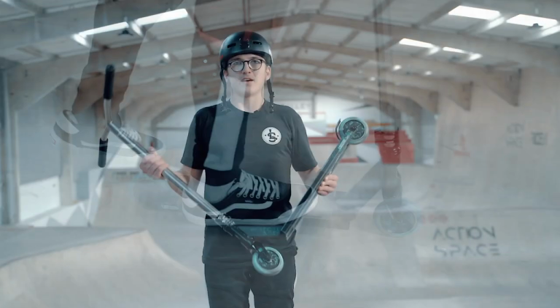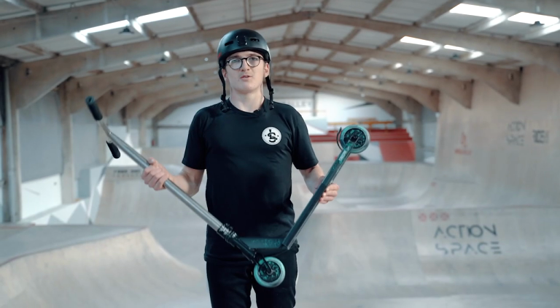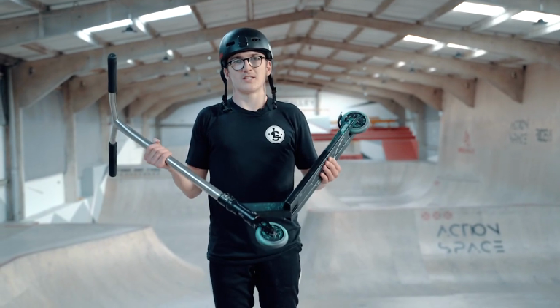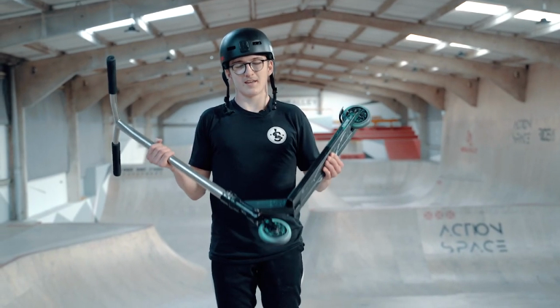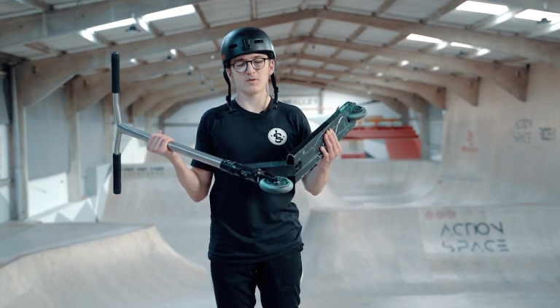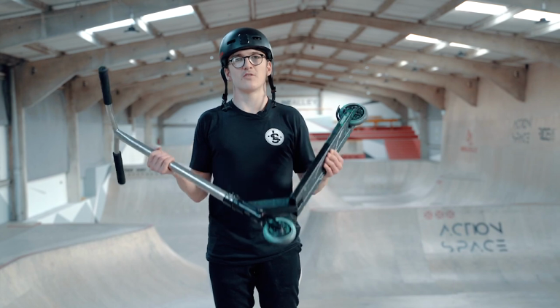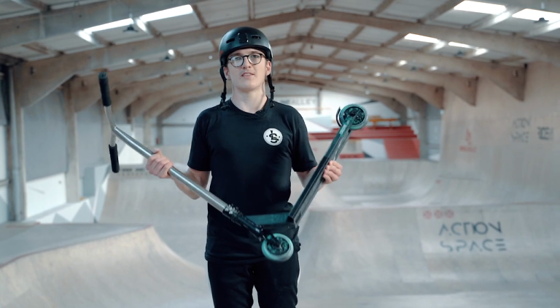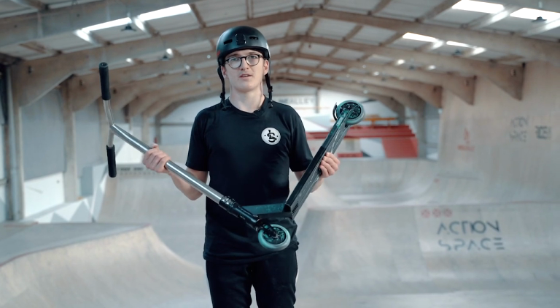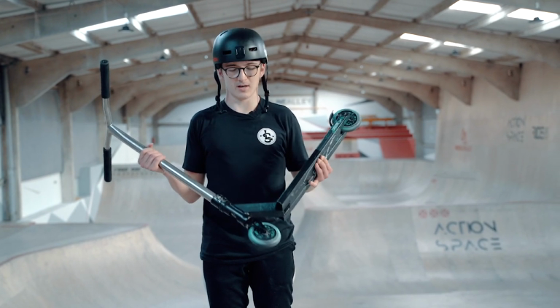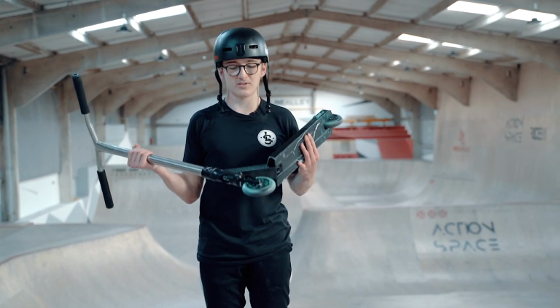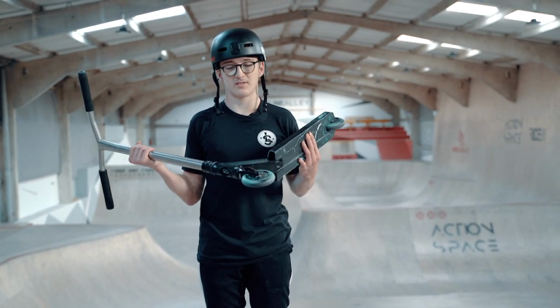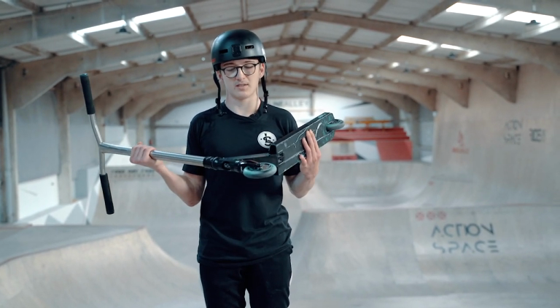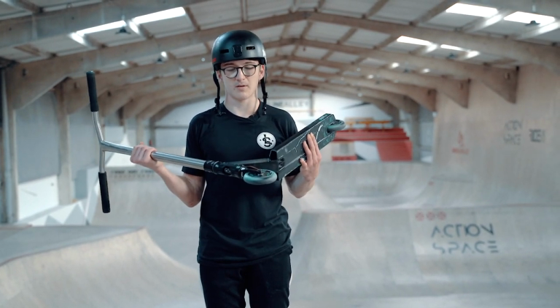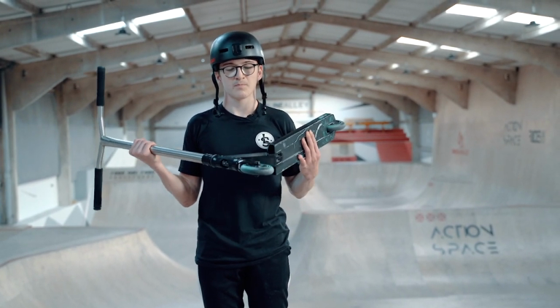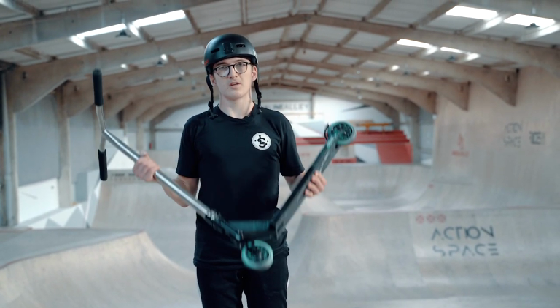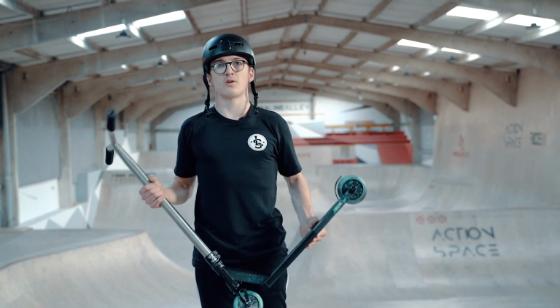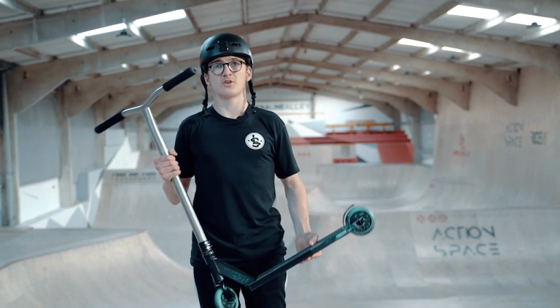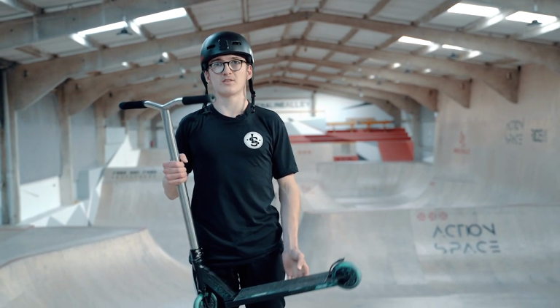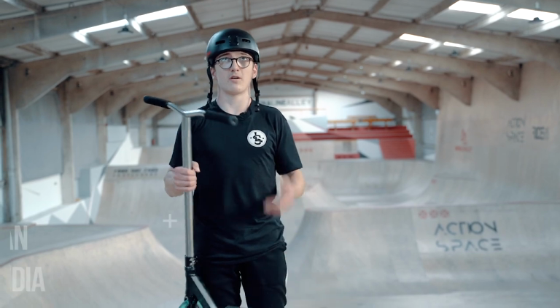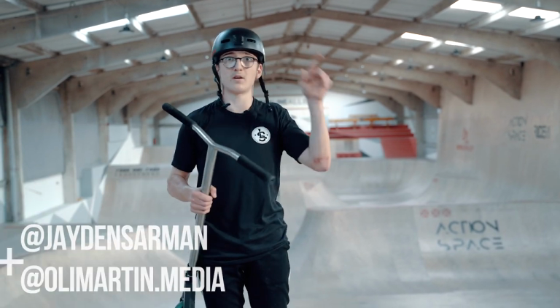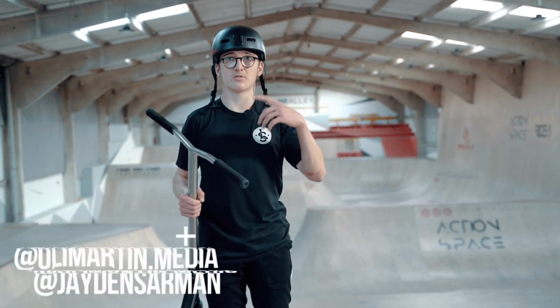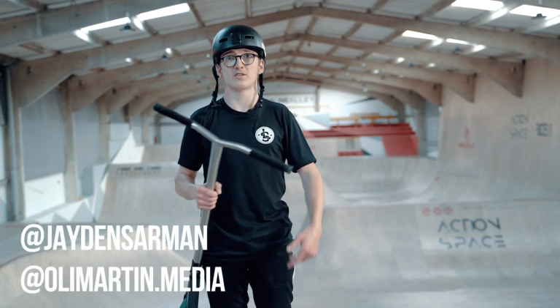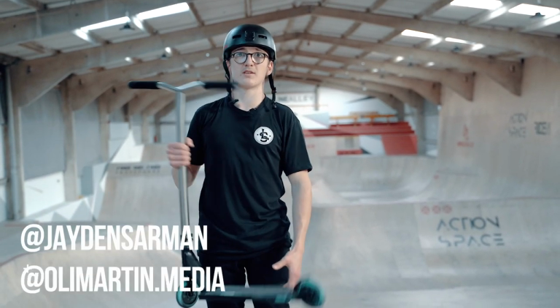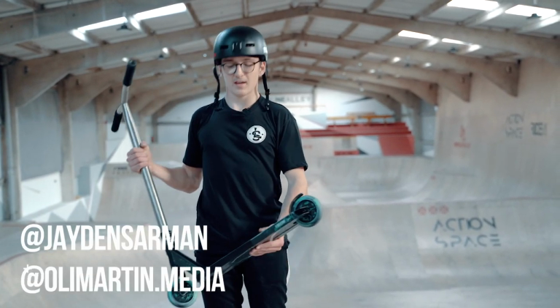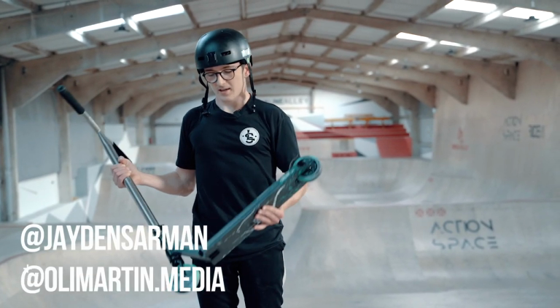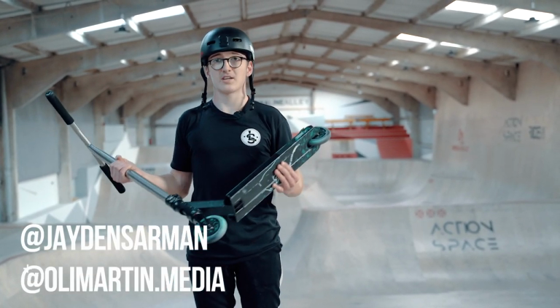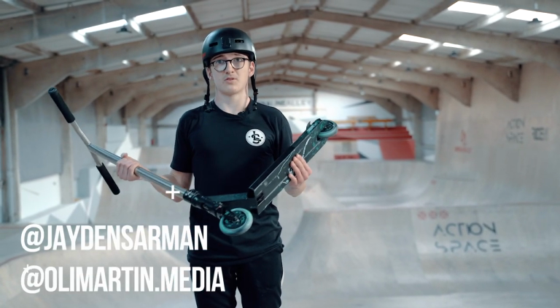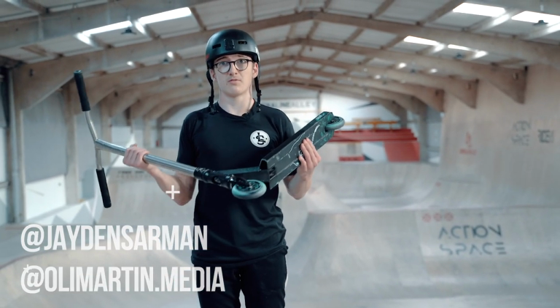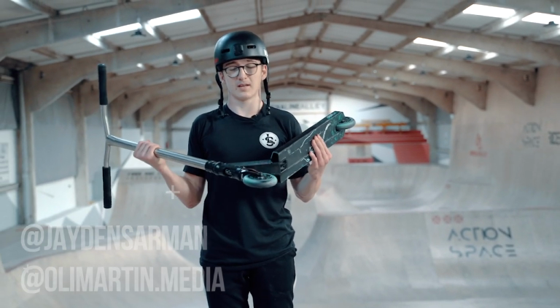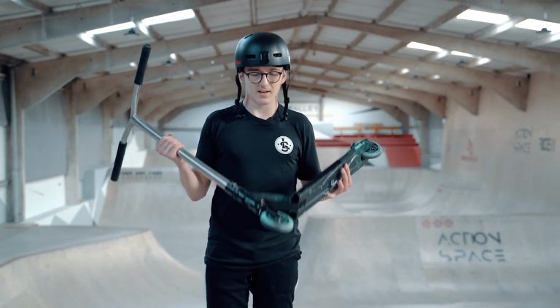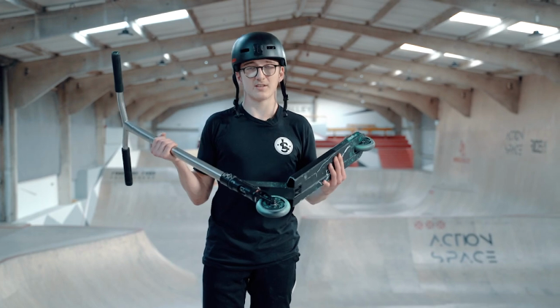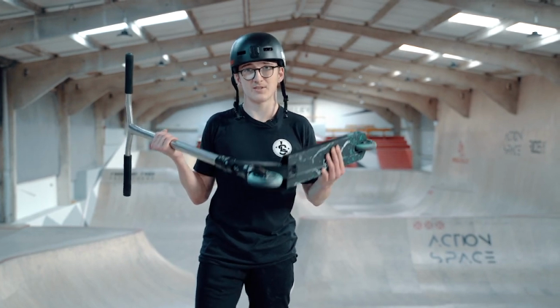Thank you guys so much for watching, hope you enjoyed the video and the look of my new scooter. I'm so stoked with how my signature parts came out. Make sure to follow all our social medias — links are probably around the screen and in the description. And thank you so much to Ollie for filming. Thank you guys, see you soon.